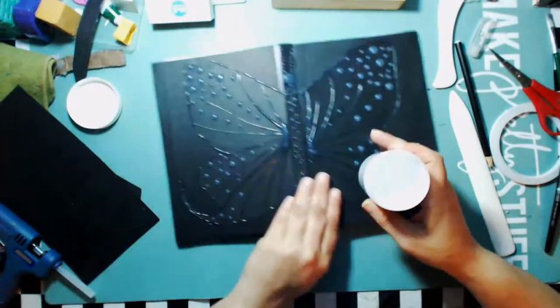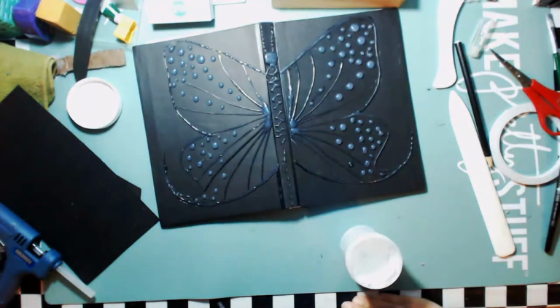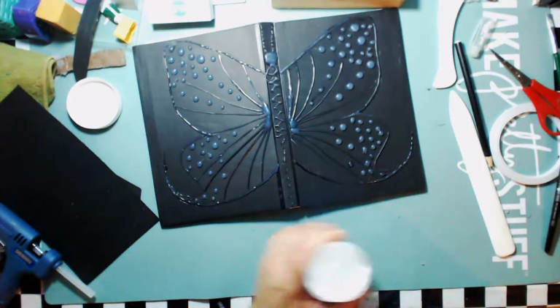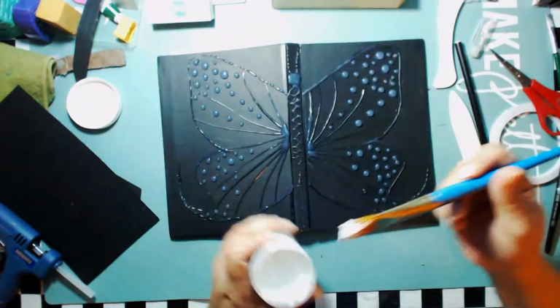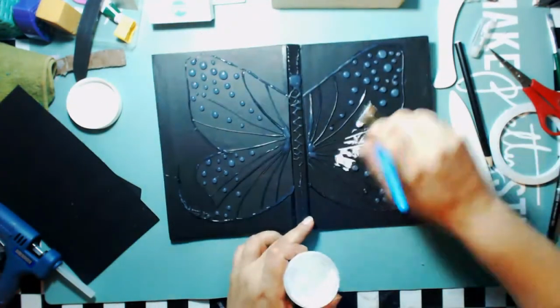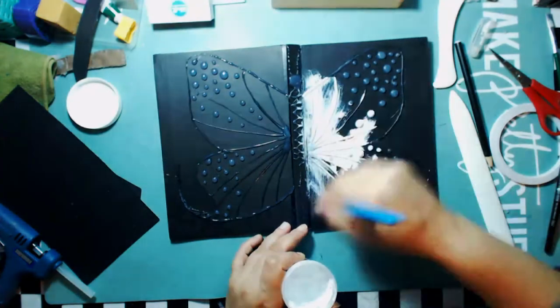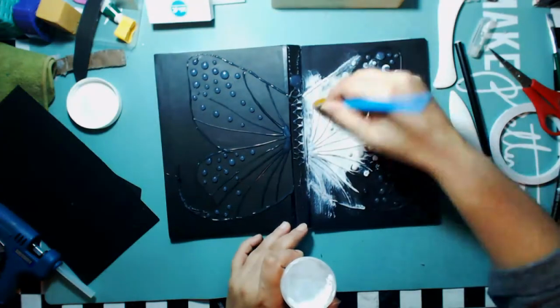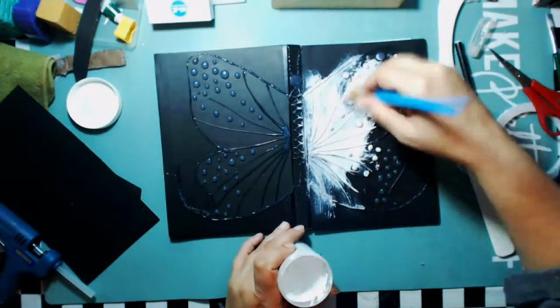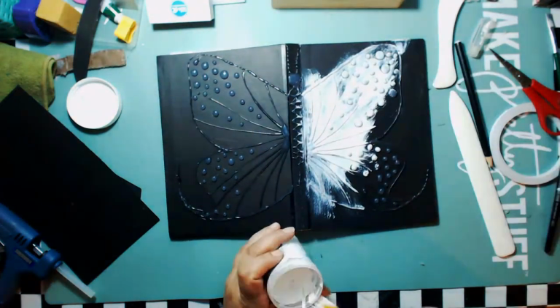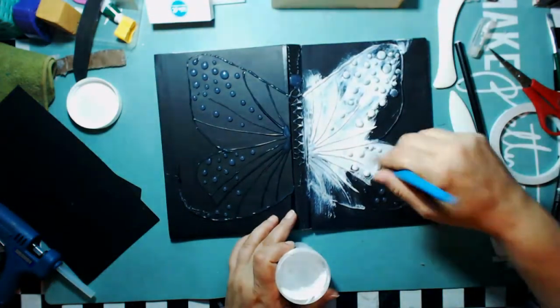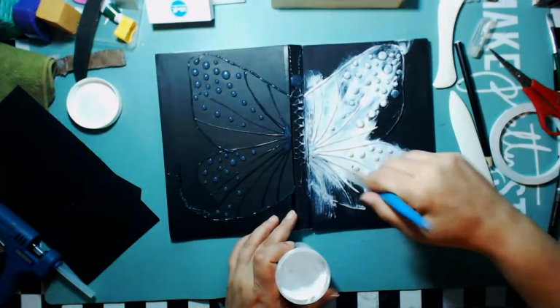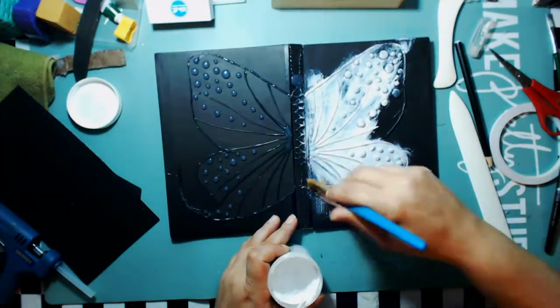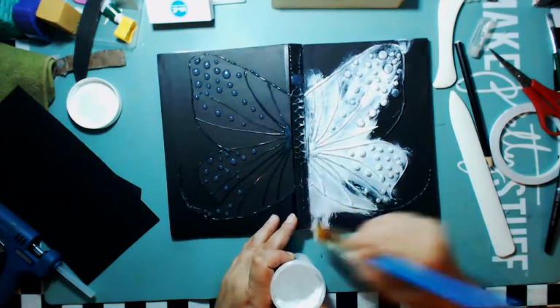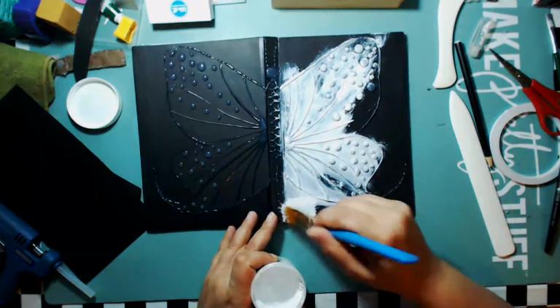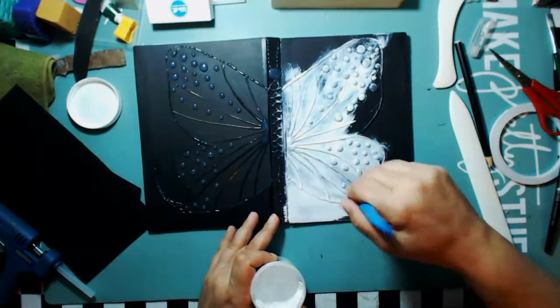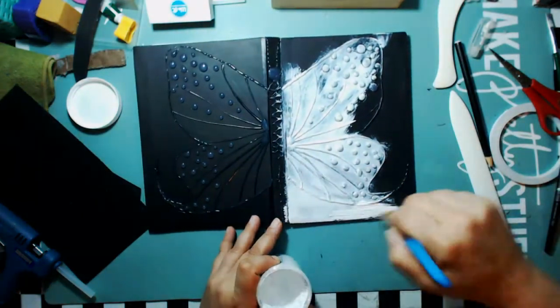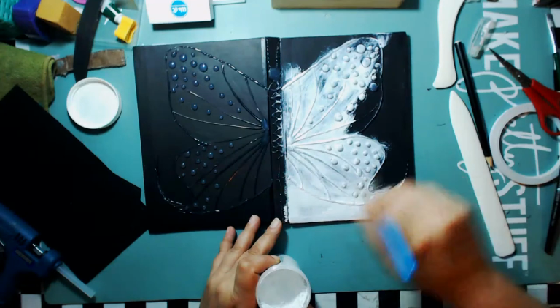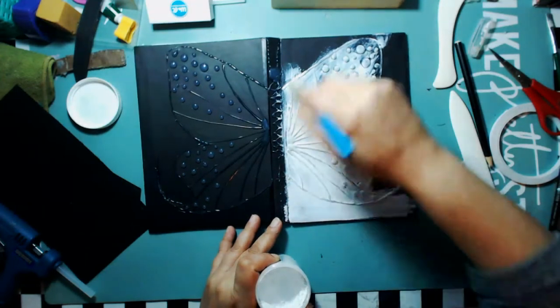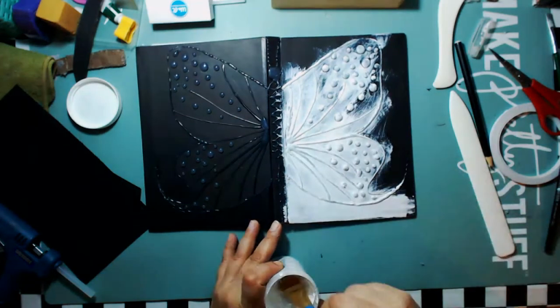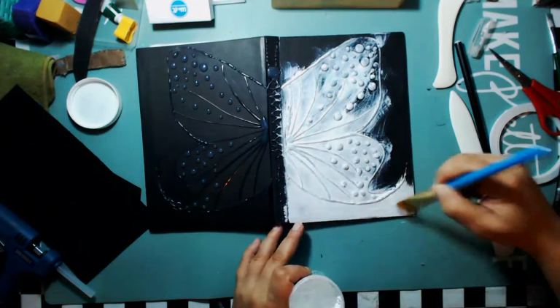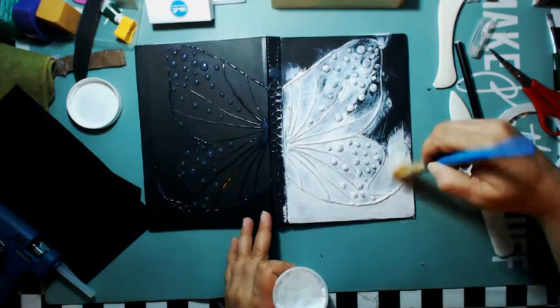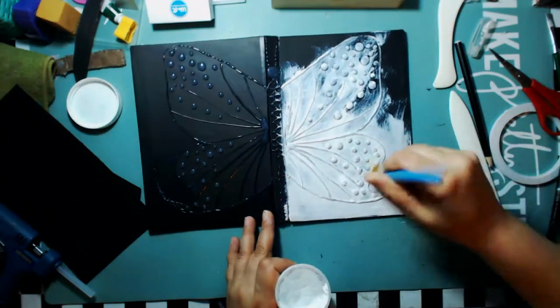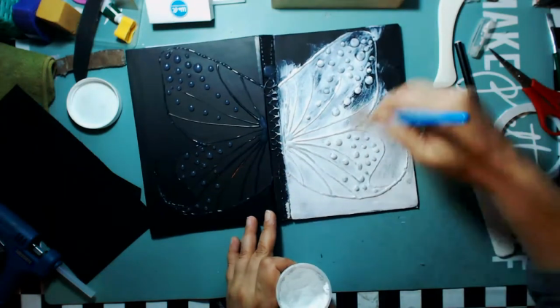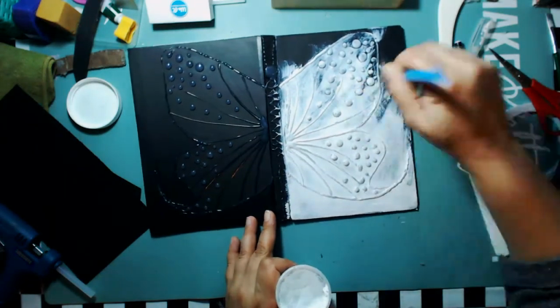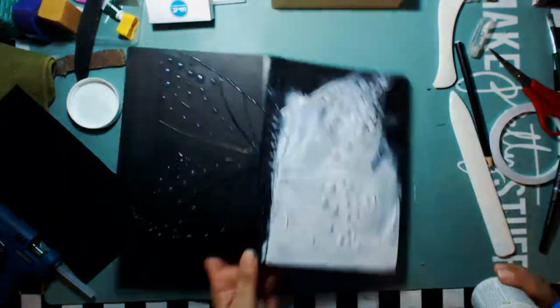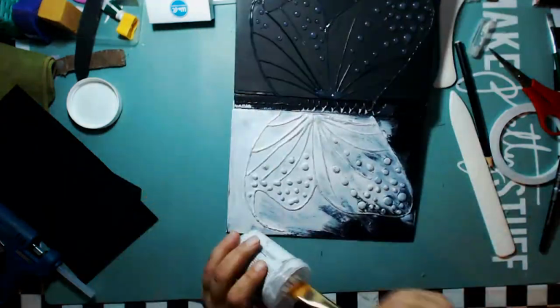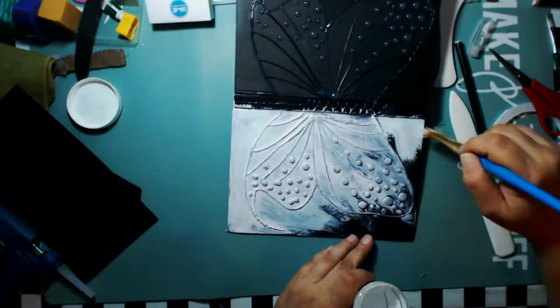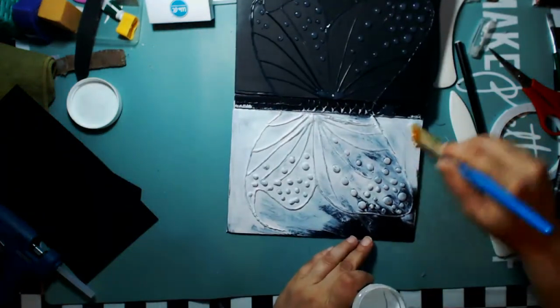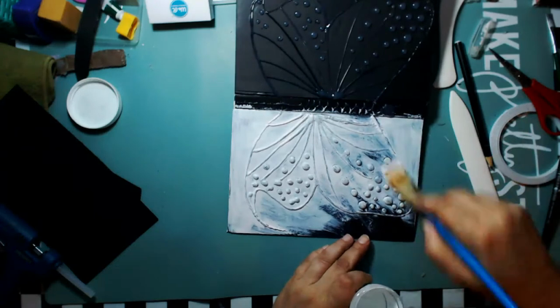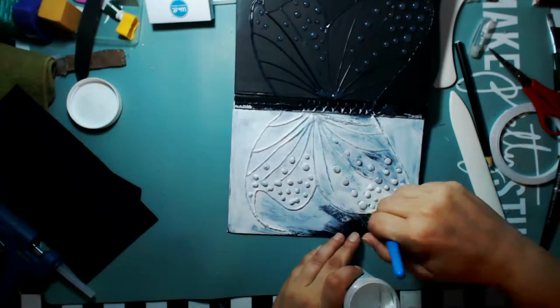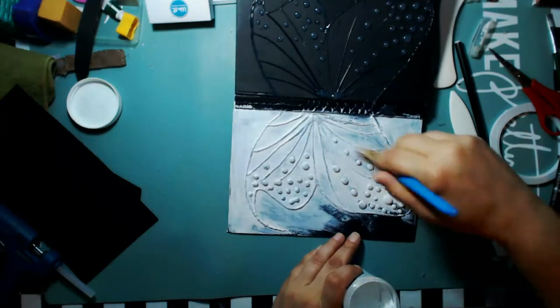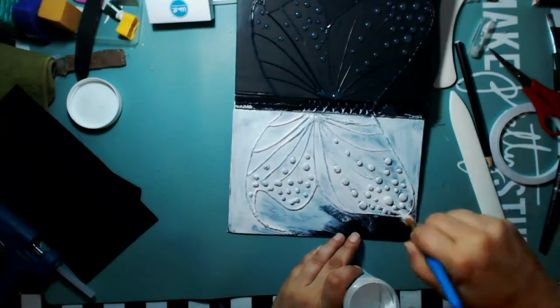Whatever doesn't come off will become texture — that's just how it is. Right now I'm applying some DecoArt gesso throughout the whole entire cover — the spine and both covers — to get everything nicely coated.